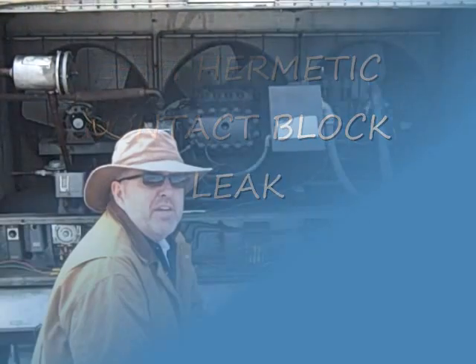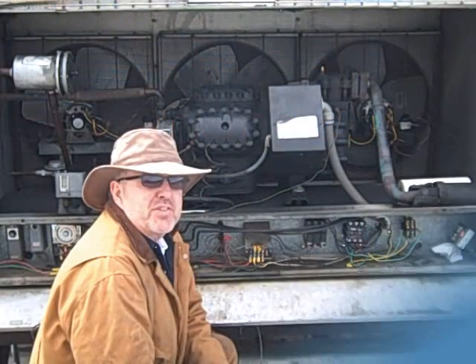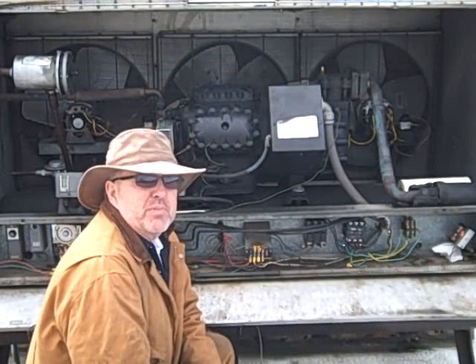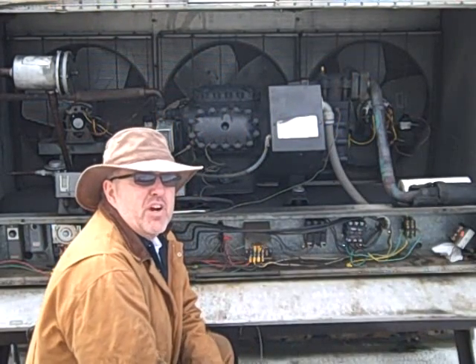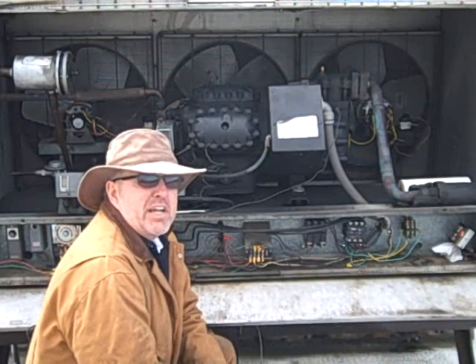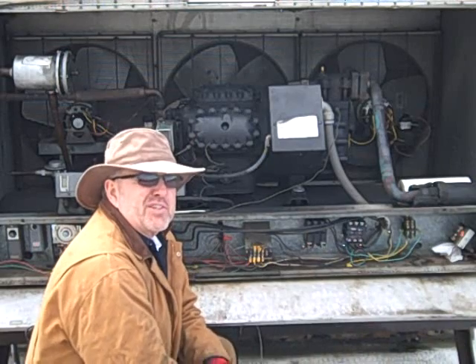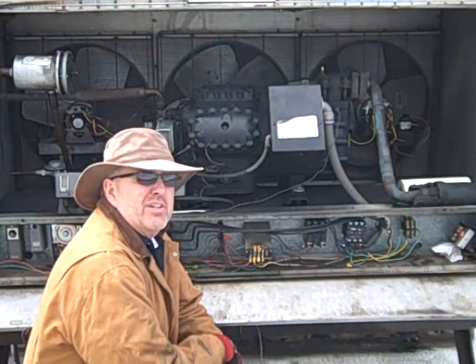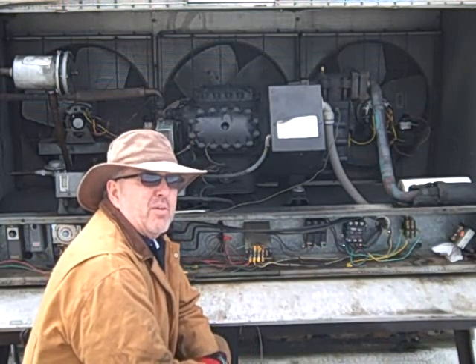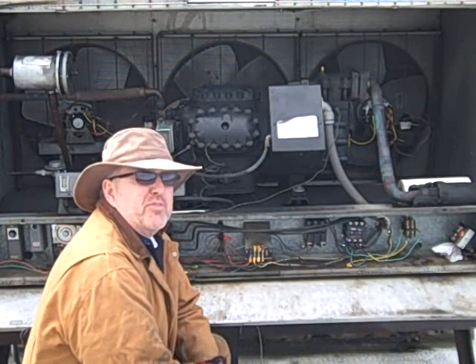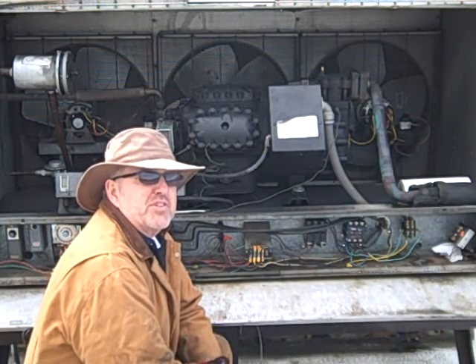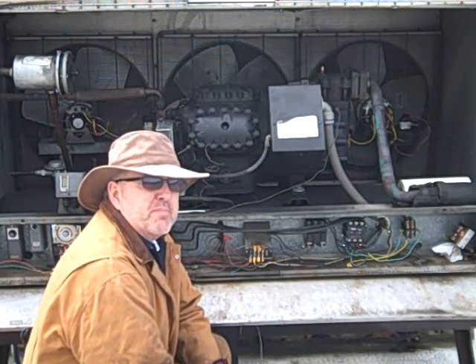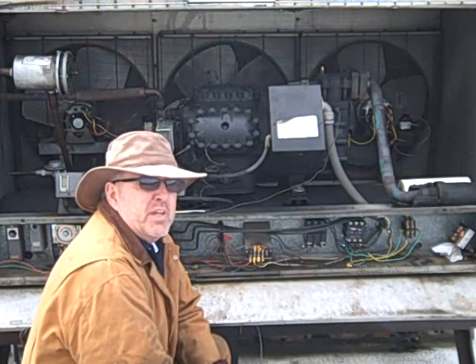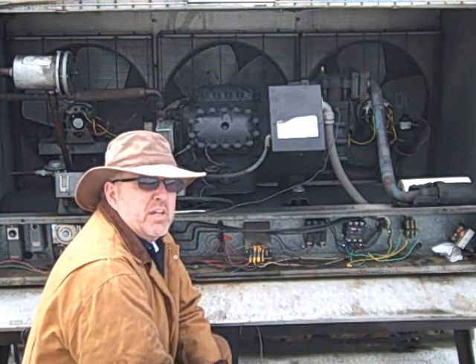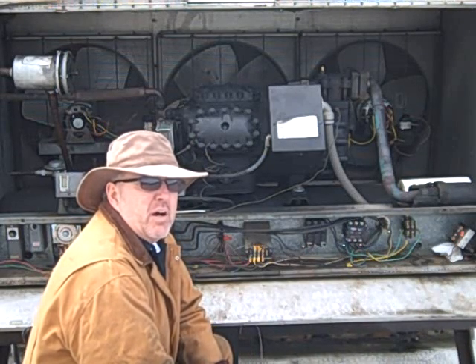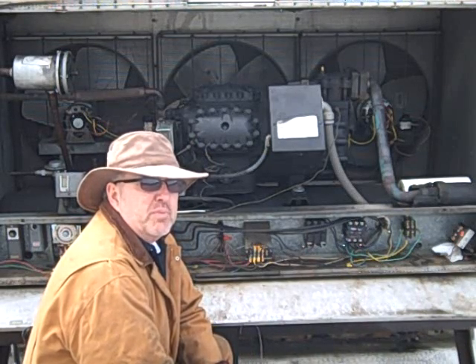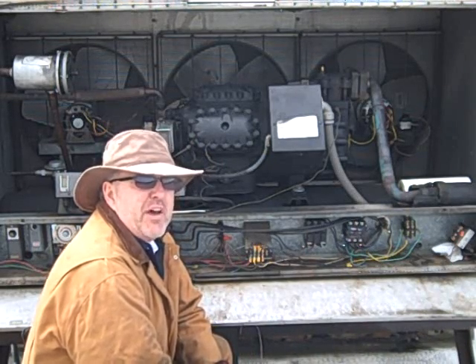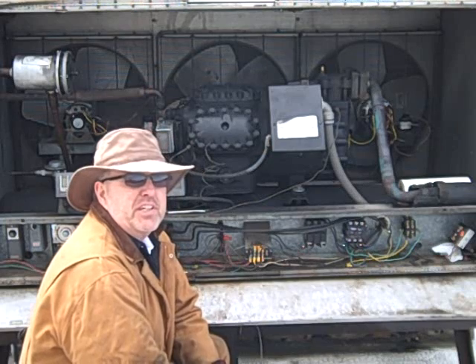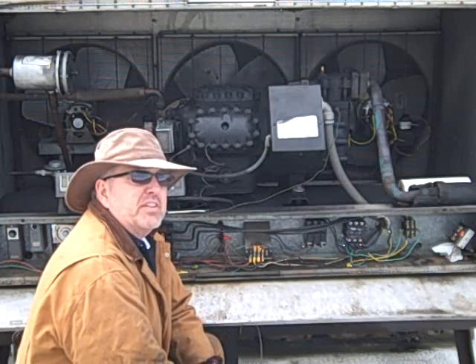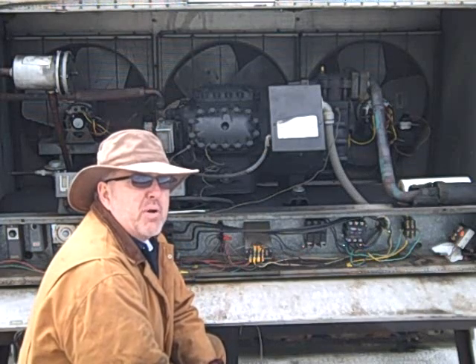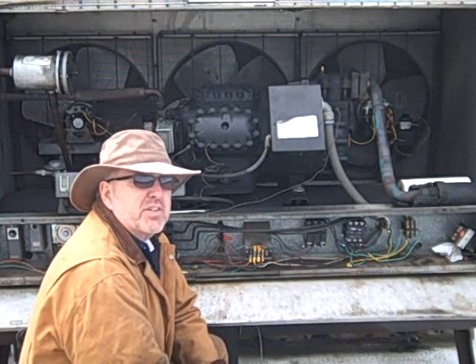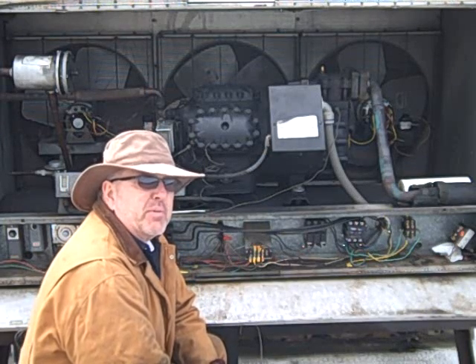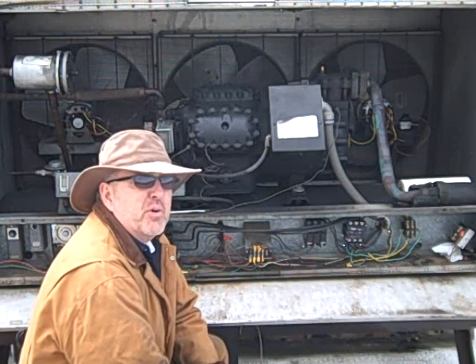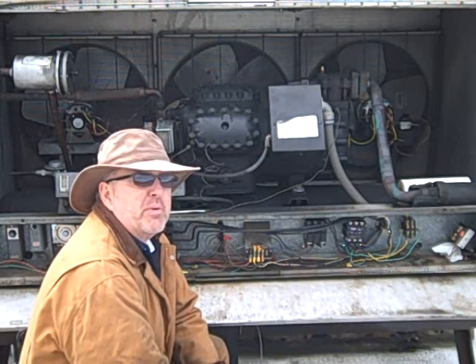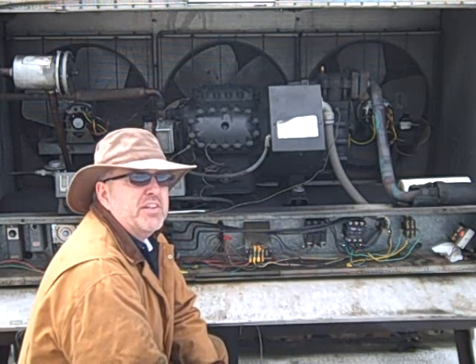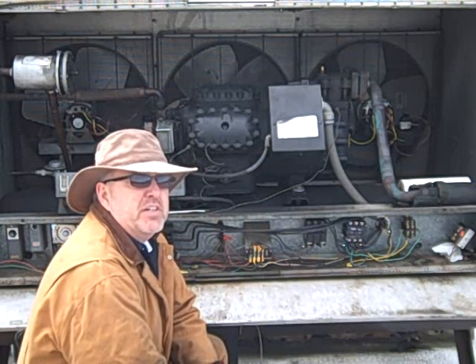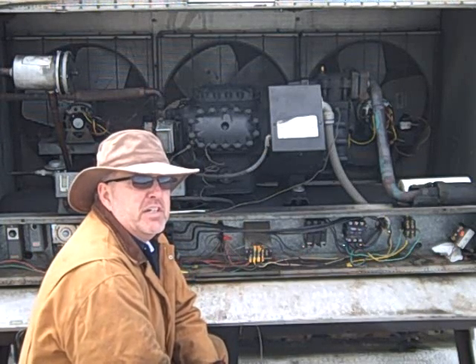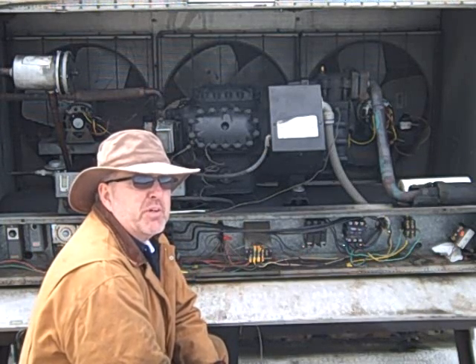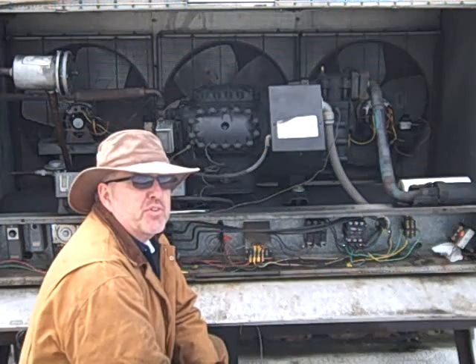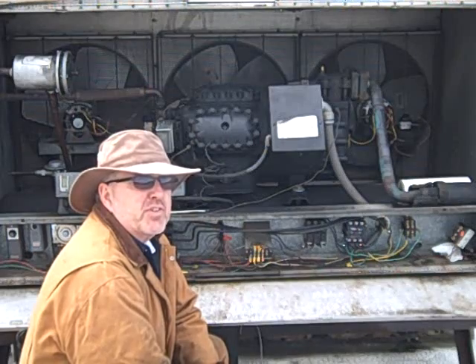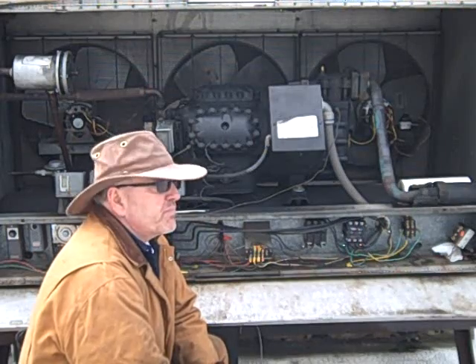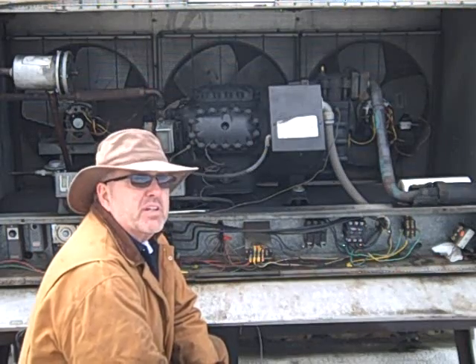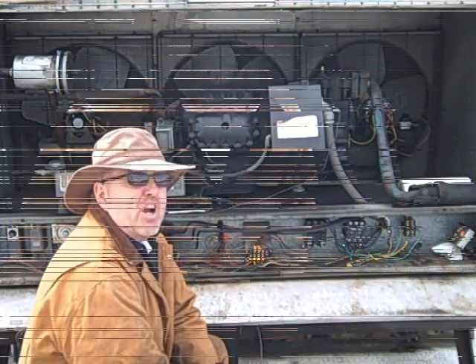Hey, you guys. Here's our walk-in compressor, the 134A system. I found the leak inside the electrical box. I'm going to go for it and see what we can find in there. I'm going to record this for you guys, so let's get started.